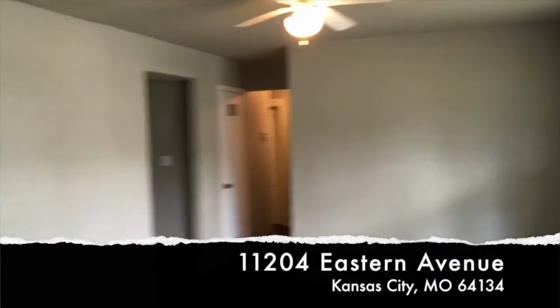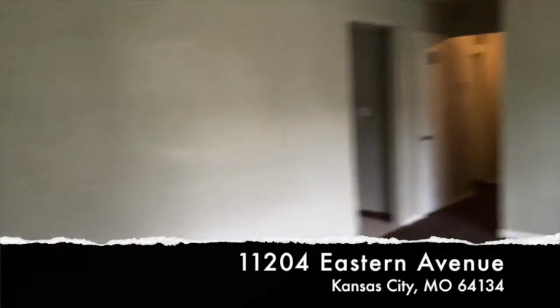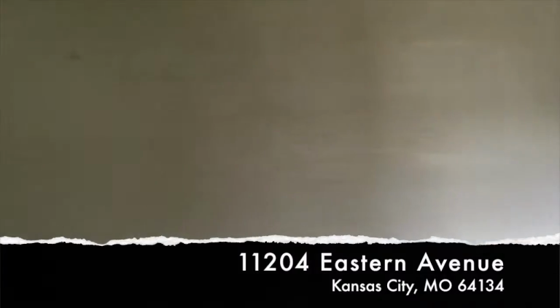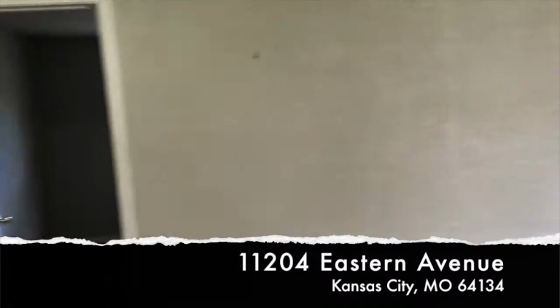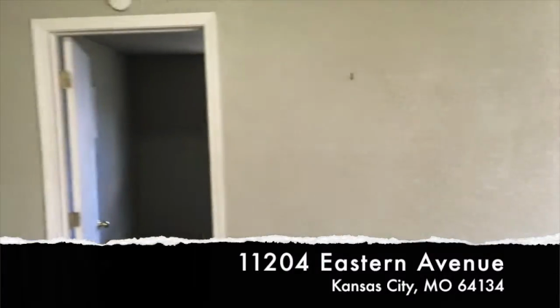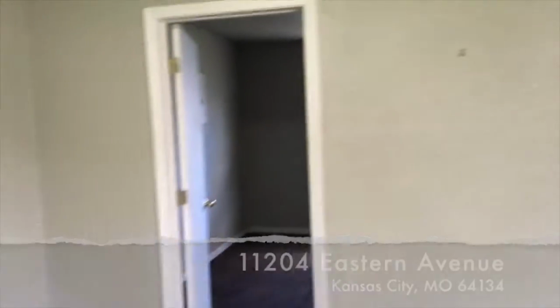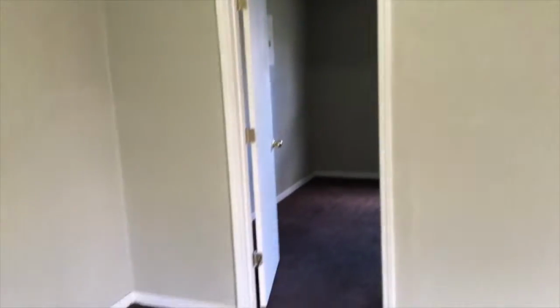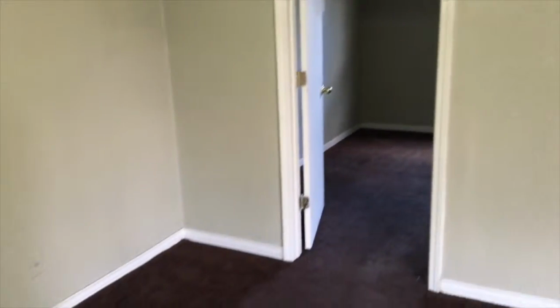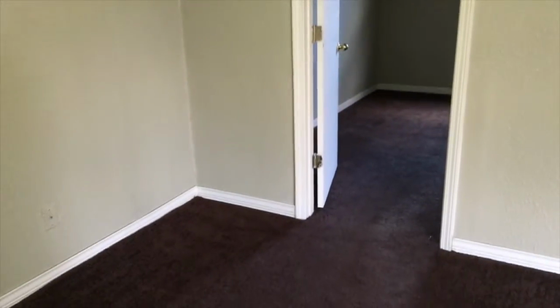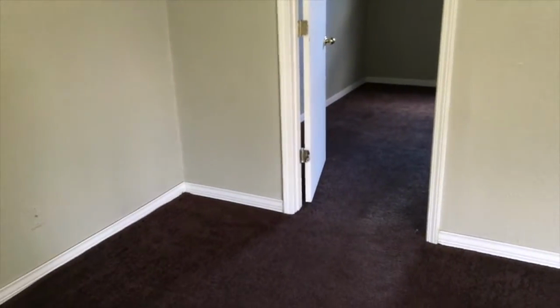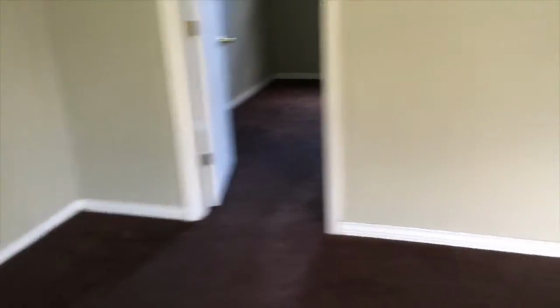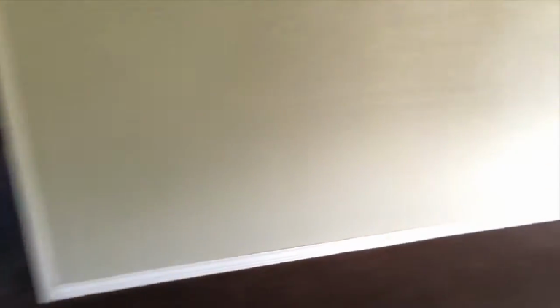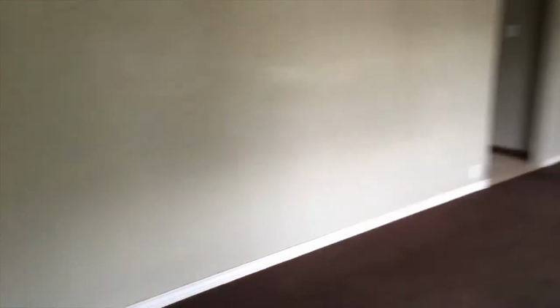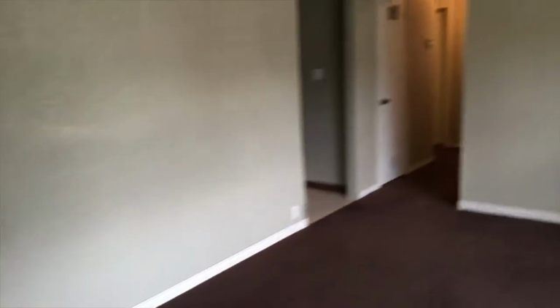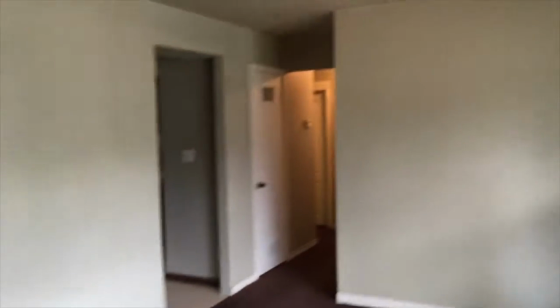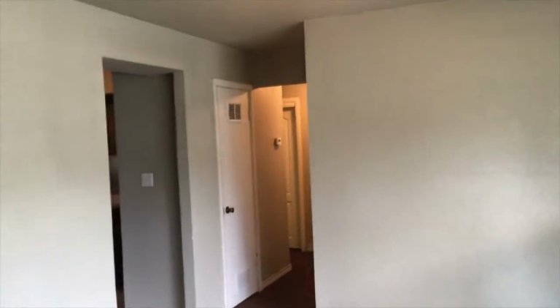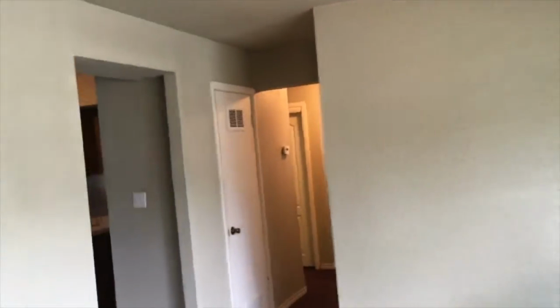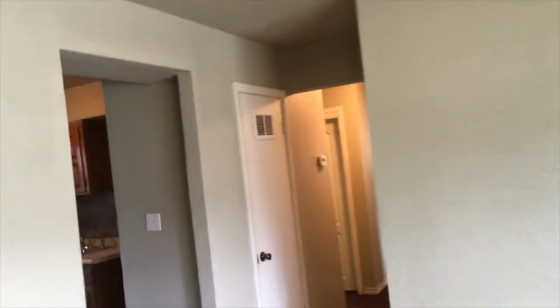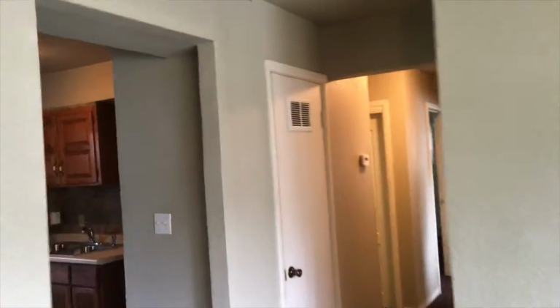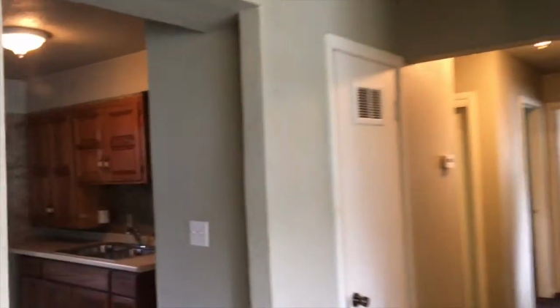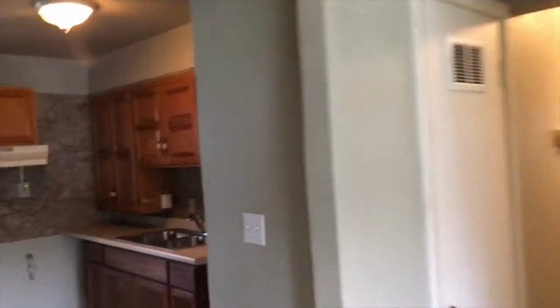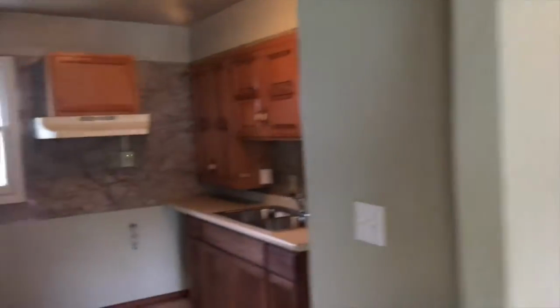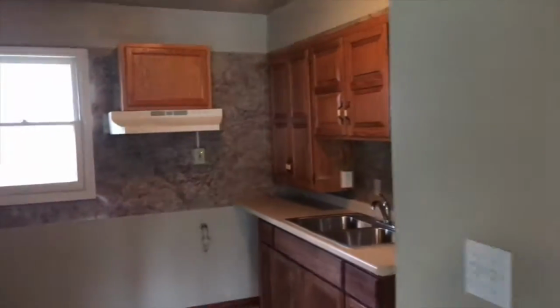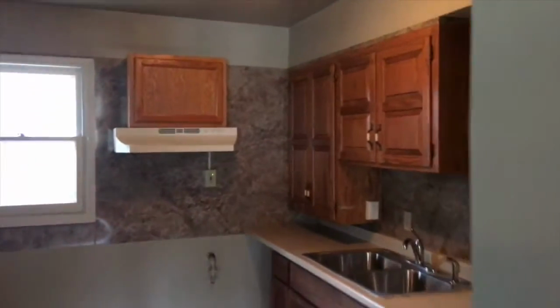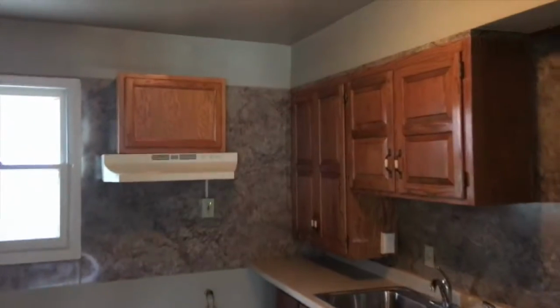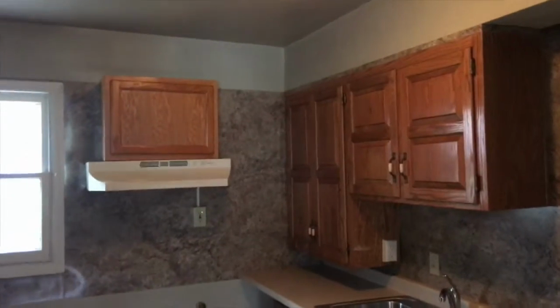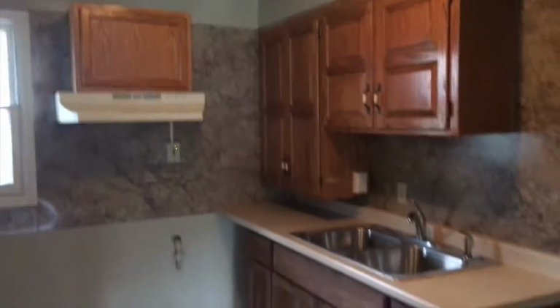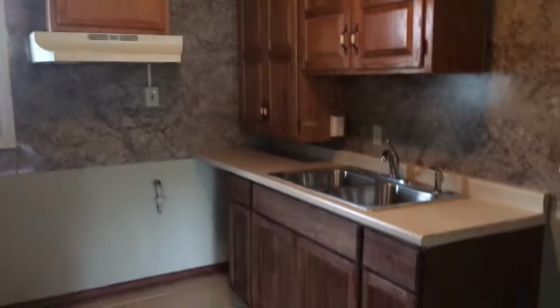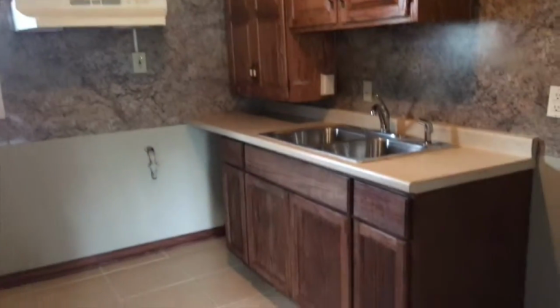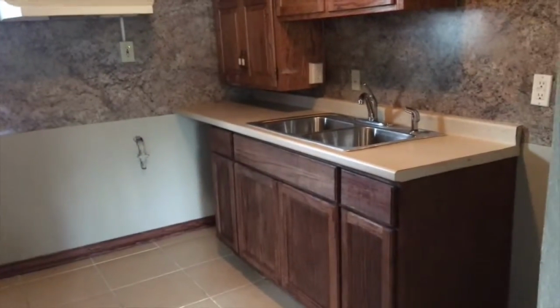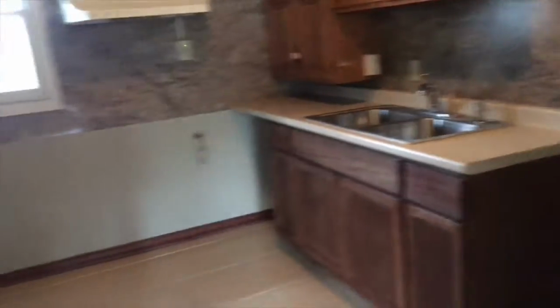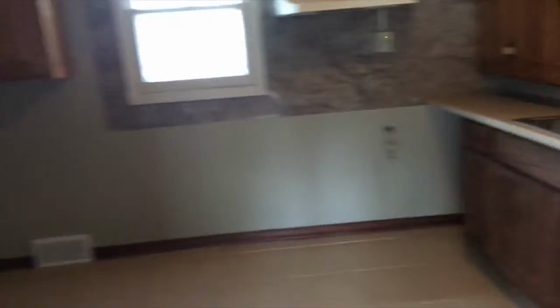All right guys, Marcus with Five-Star Wholesaling here. We just finished up another project and are doing a quick video walkthrough, making sure that everything has been done. They are actually doing the final punch list and QC today.